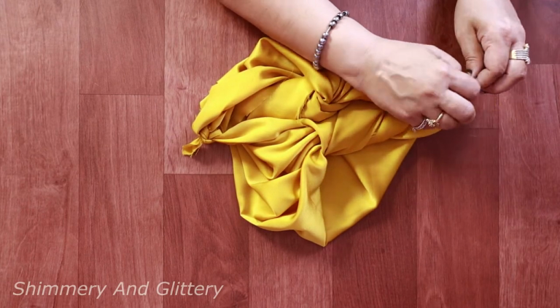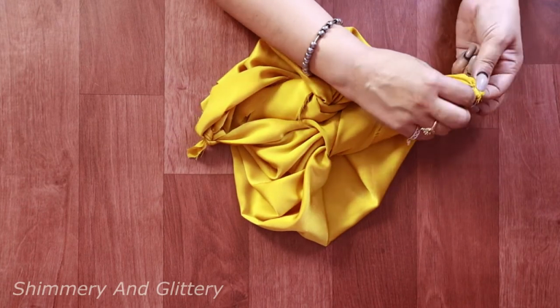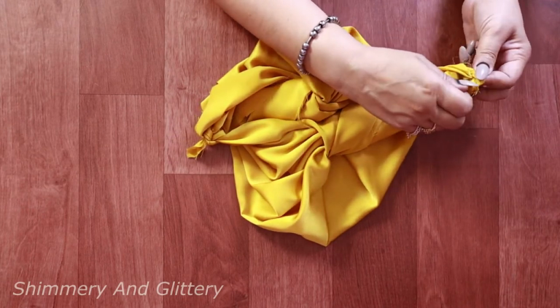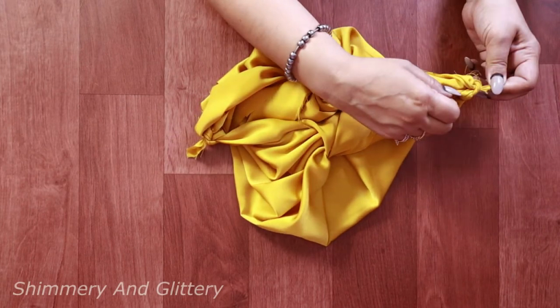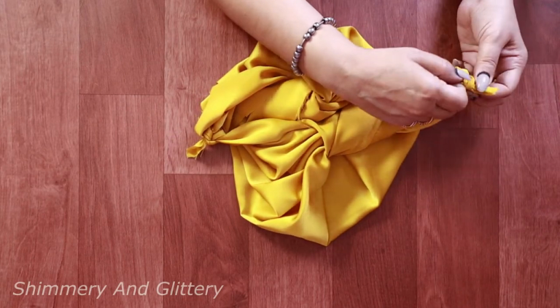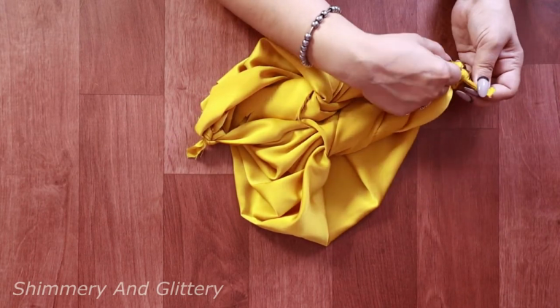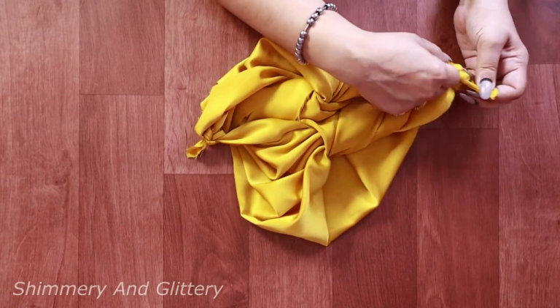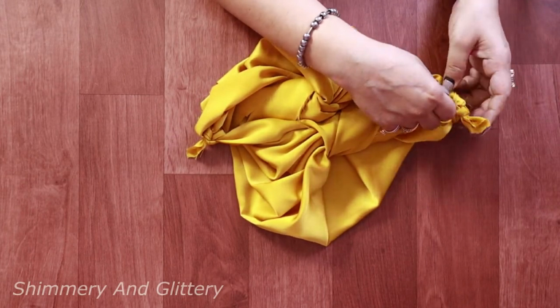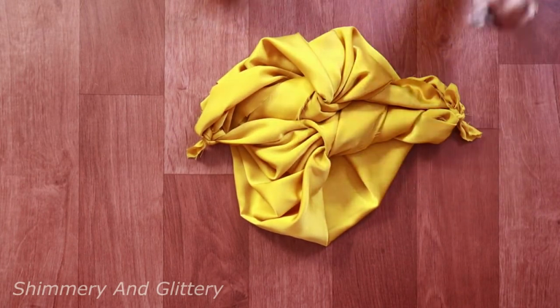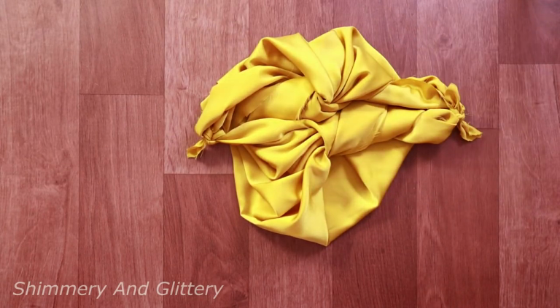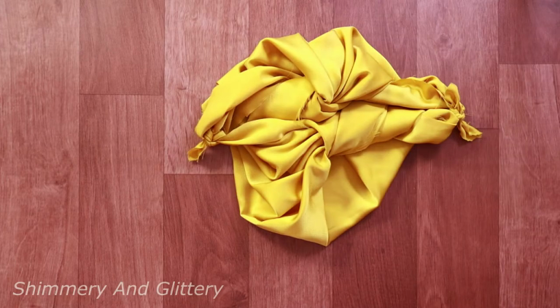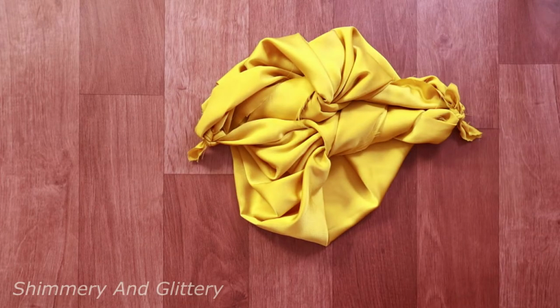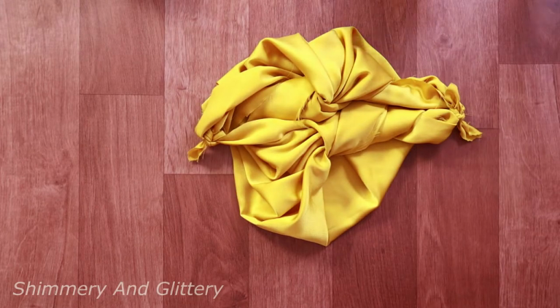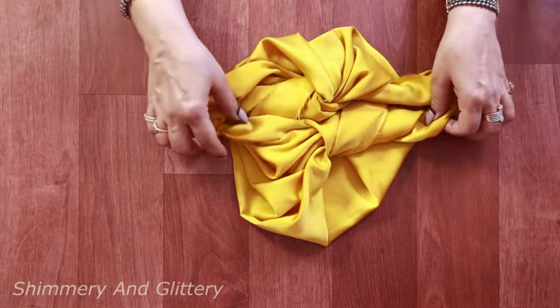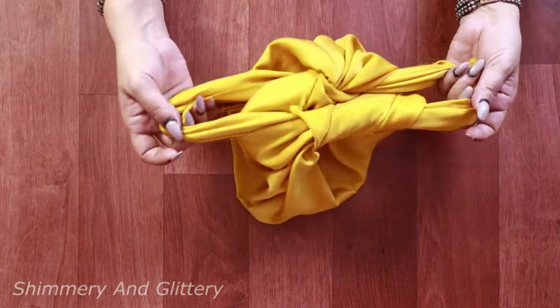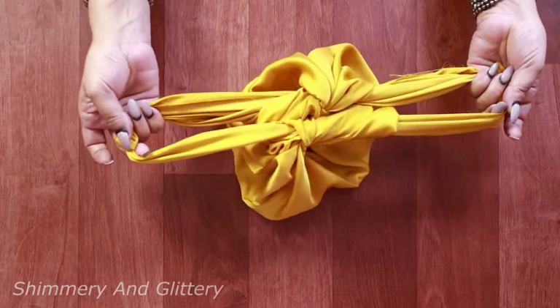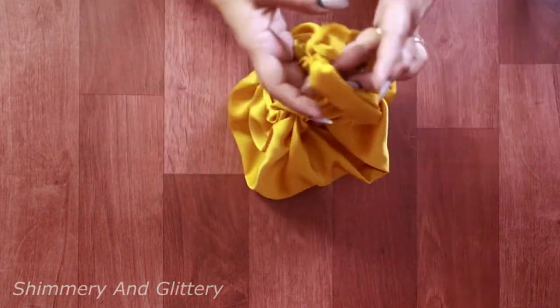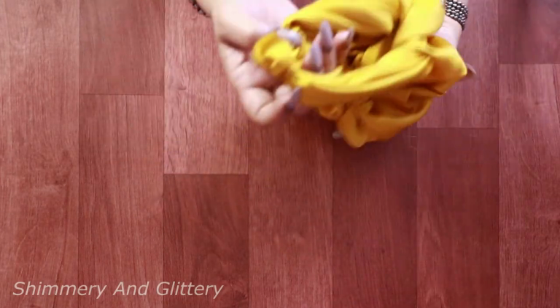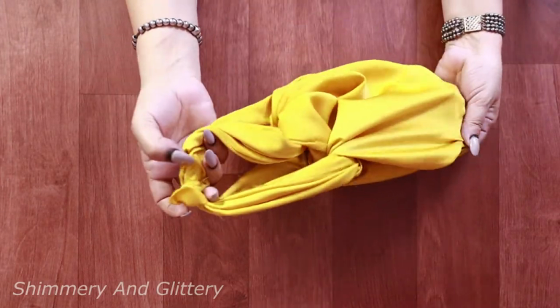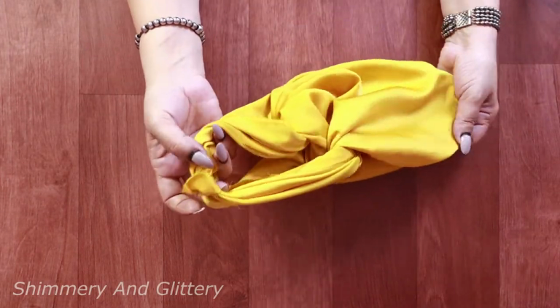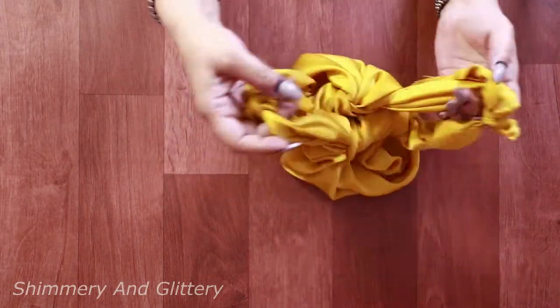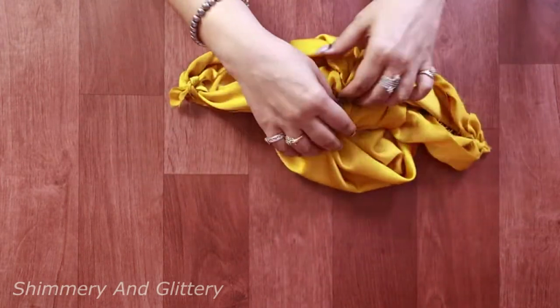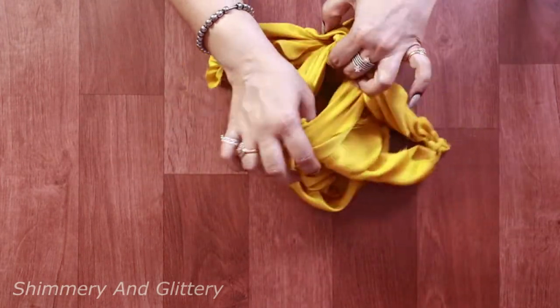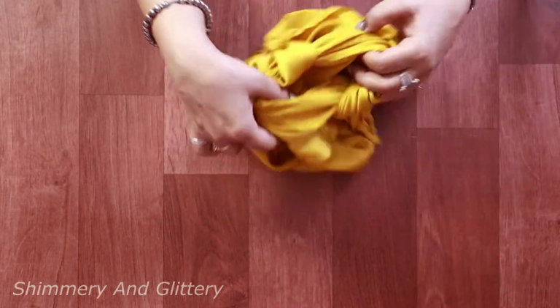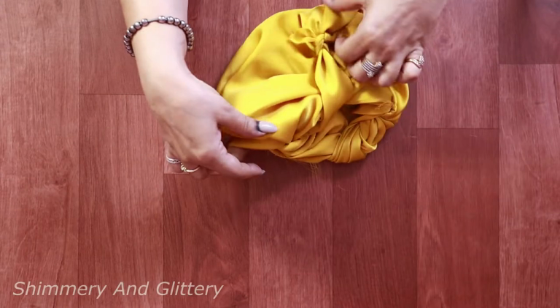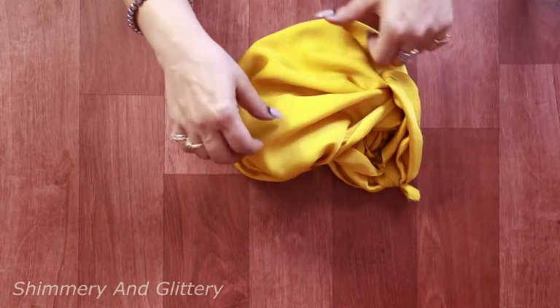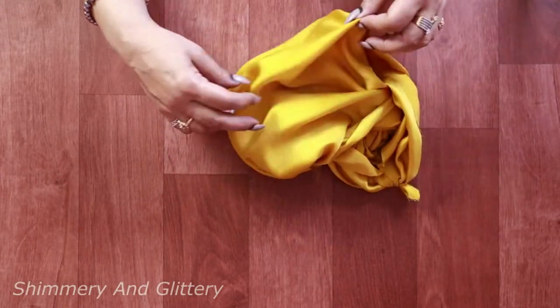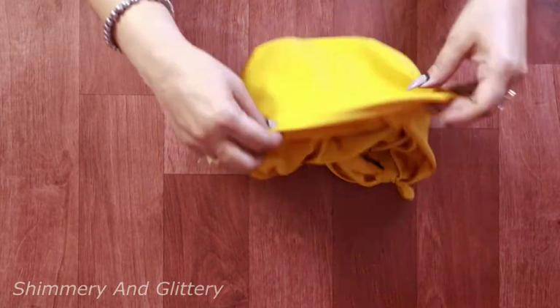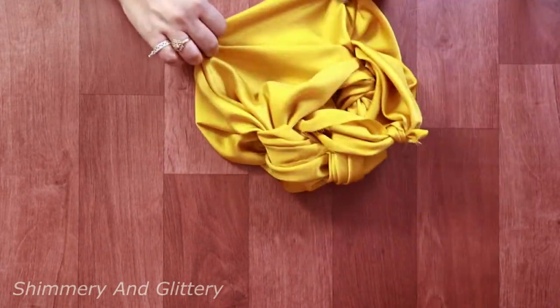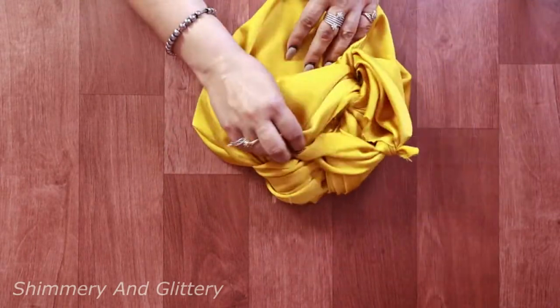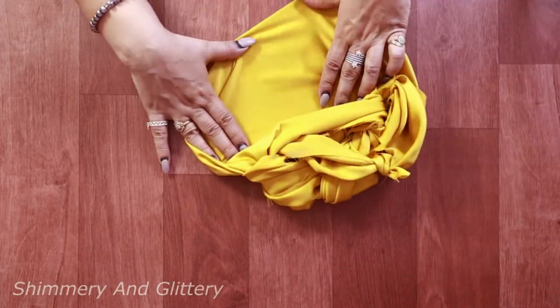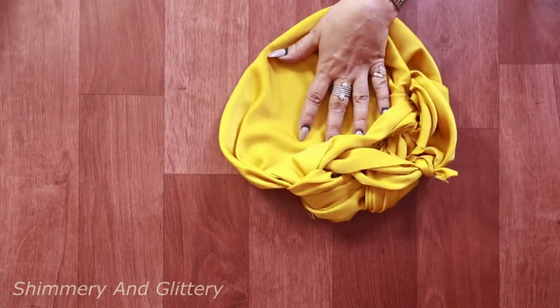And believe me, the bag is ready — yeah it is! But for a little makeover, we'll decorate it a bit.